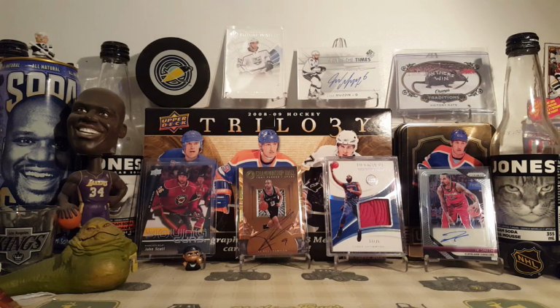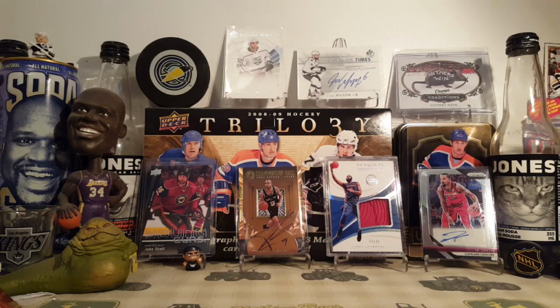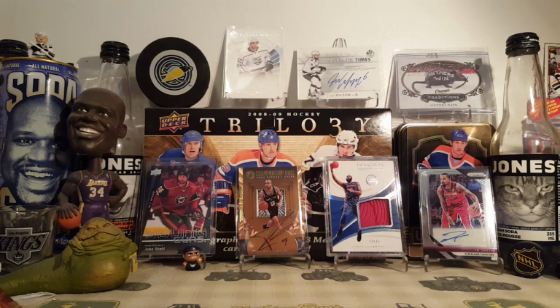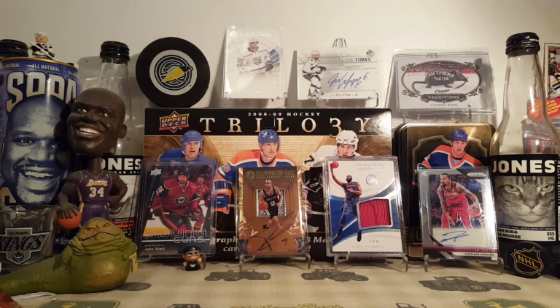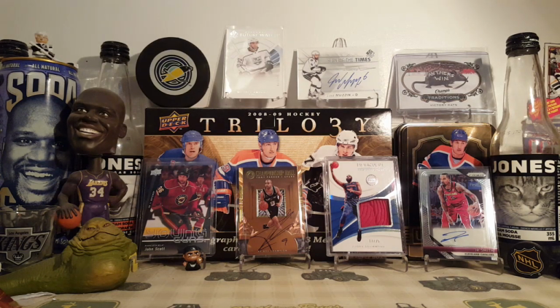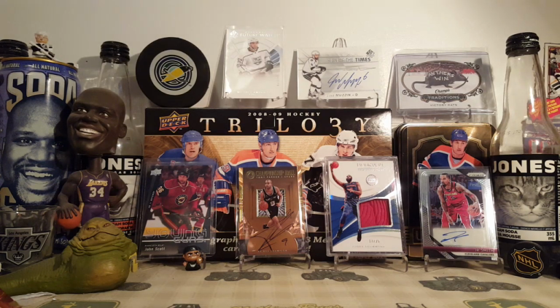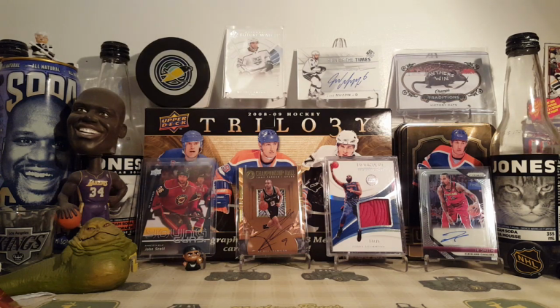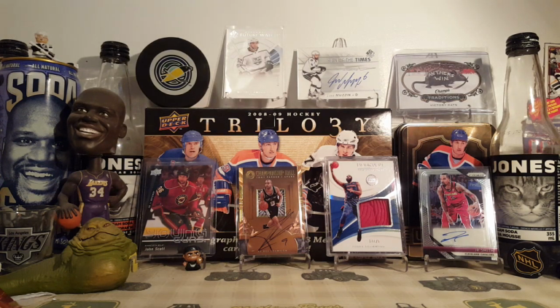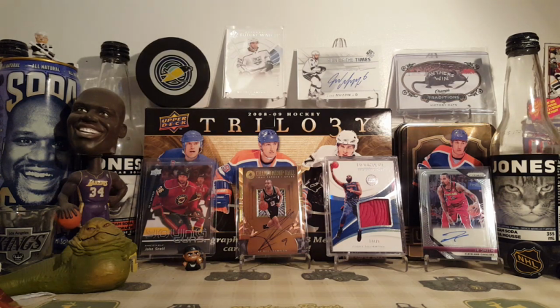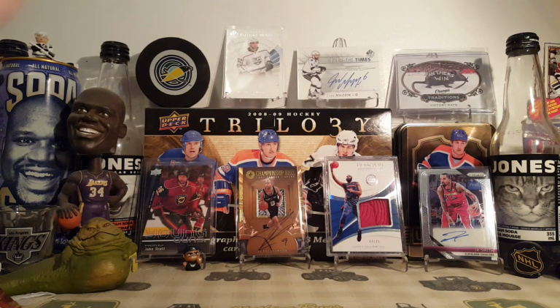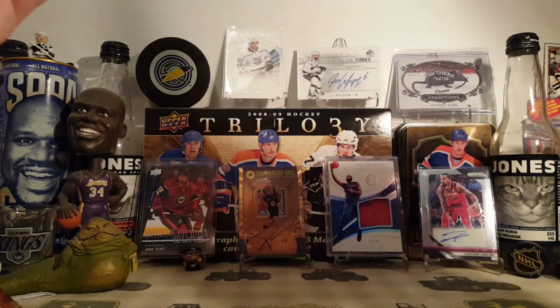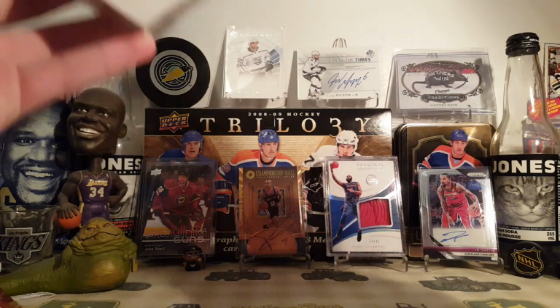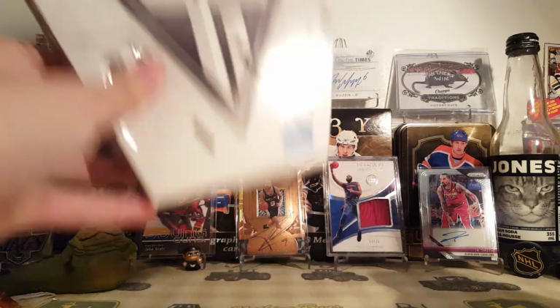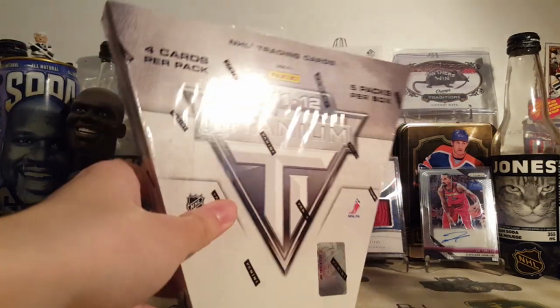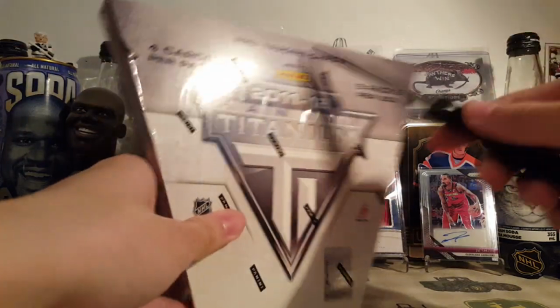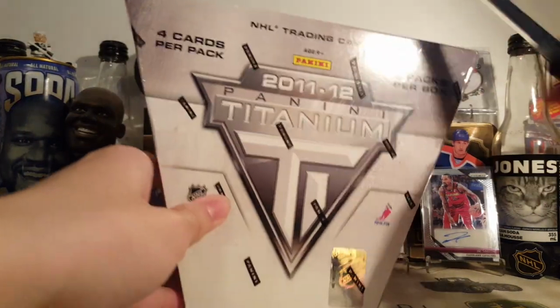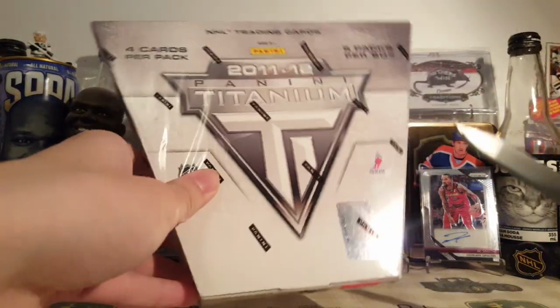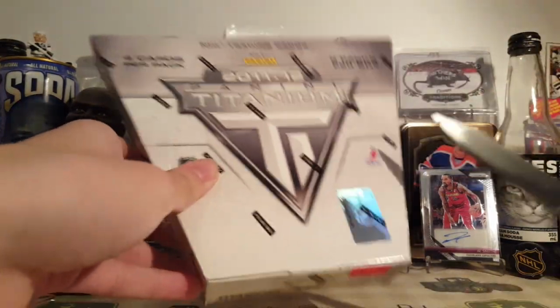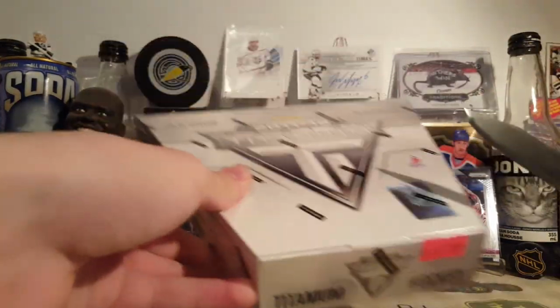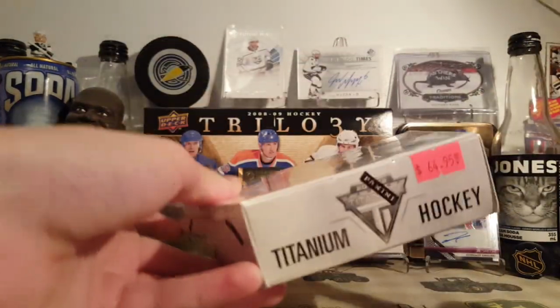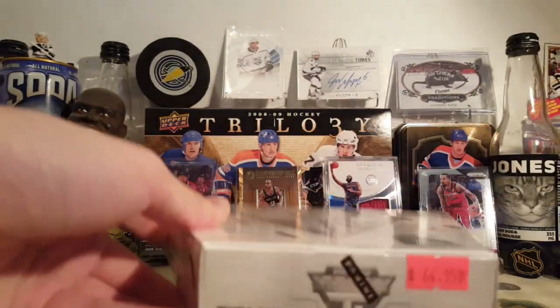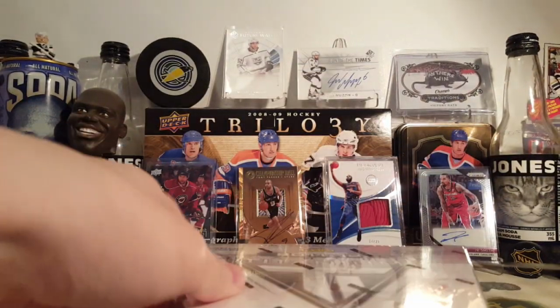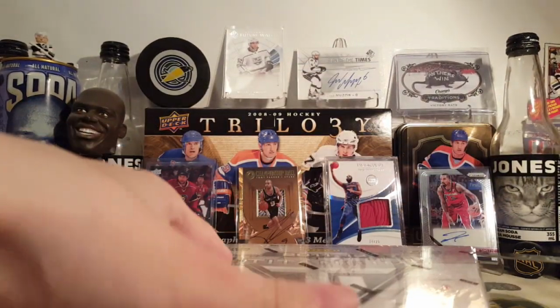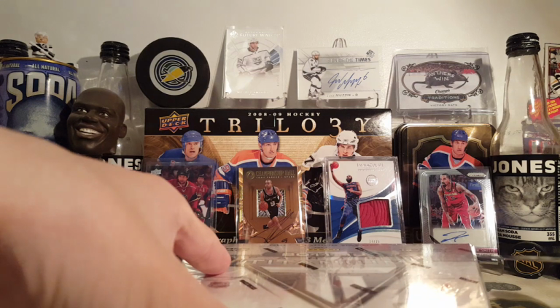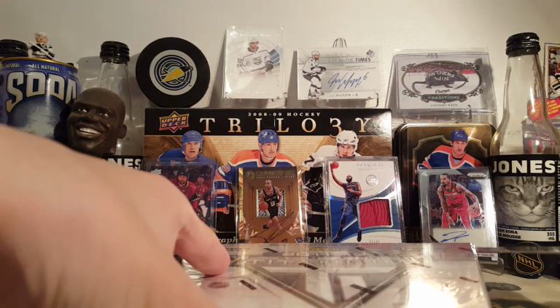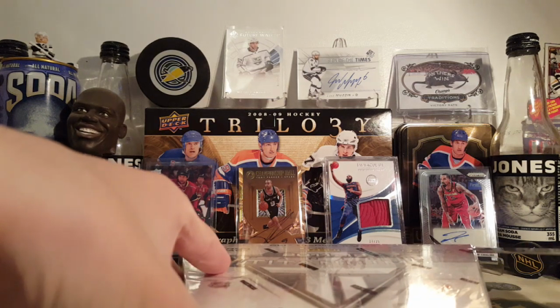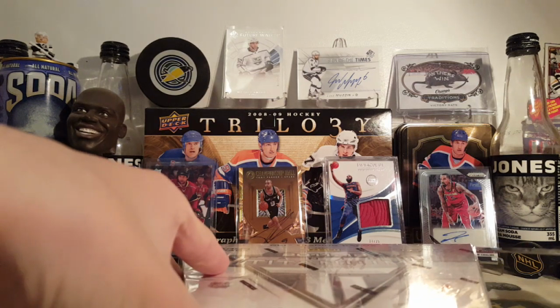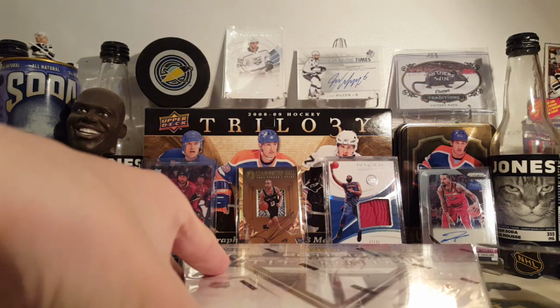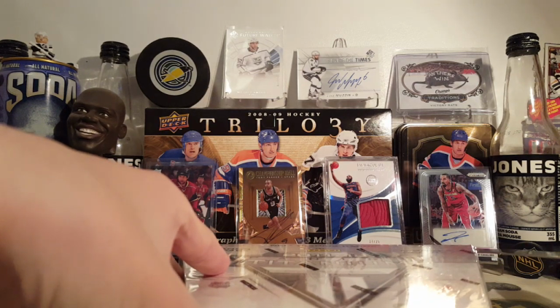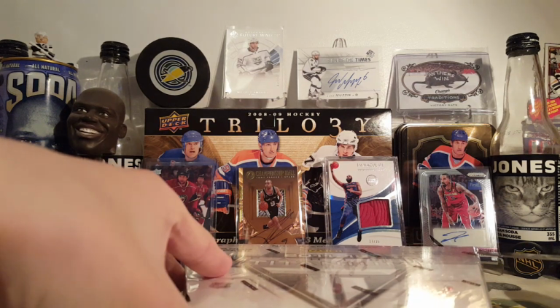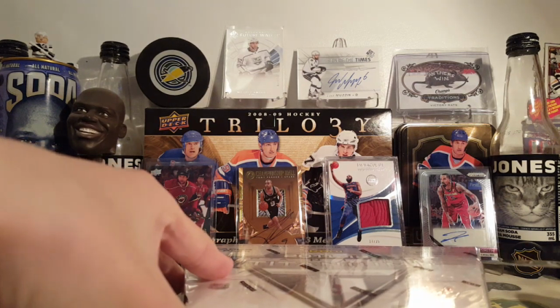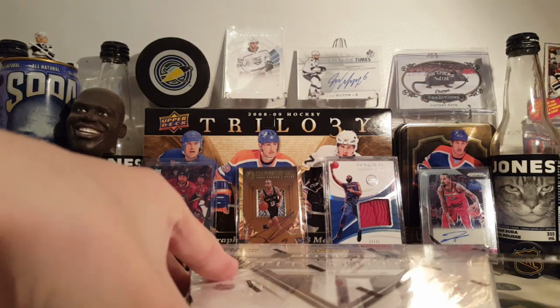I just opened a box of Series 1, 15-16, the Mega Box. Now I have this 11-12 Titanium Box. This one is 60 bucks. I just bought it just for fun — I enjoy opening this stuff.